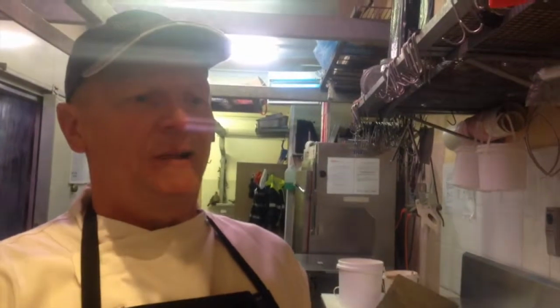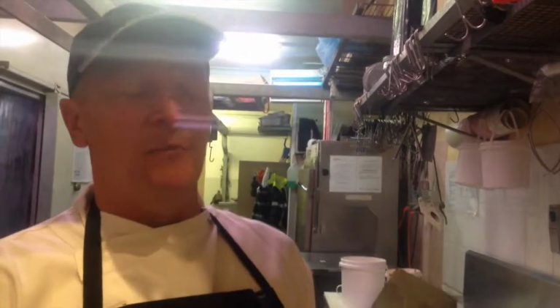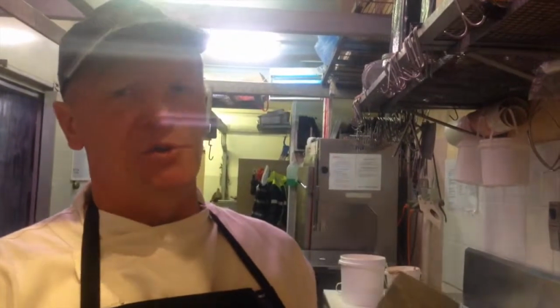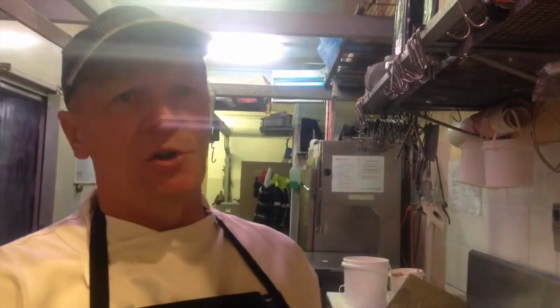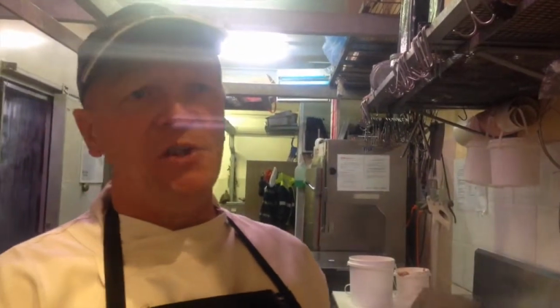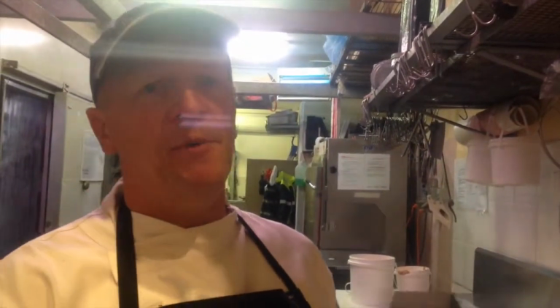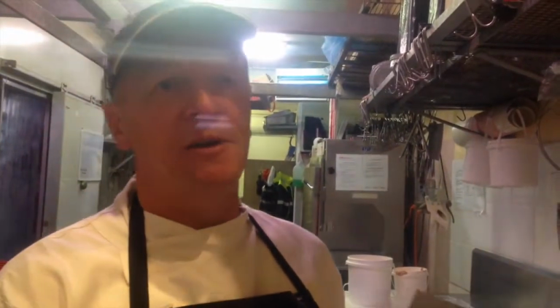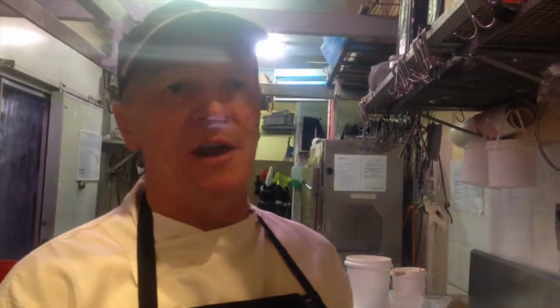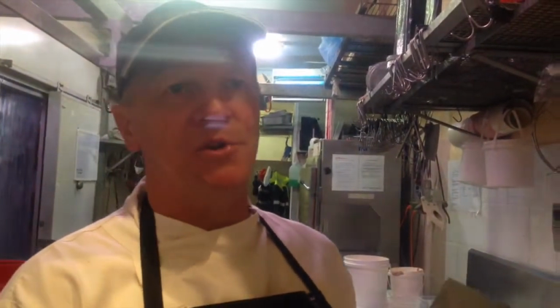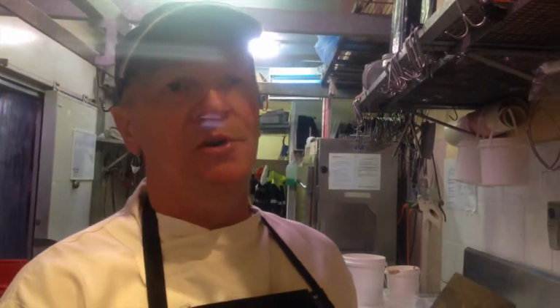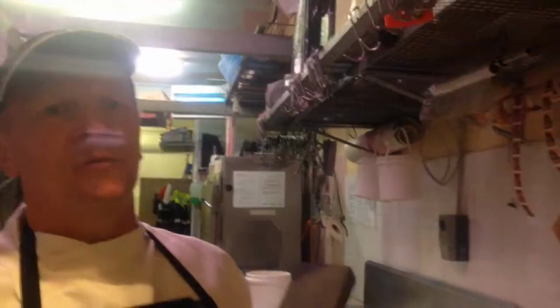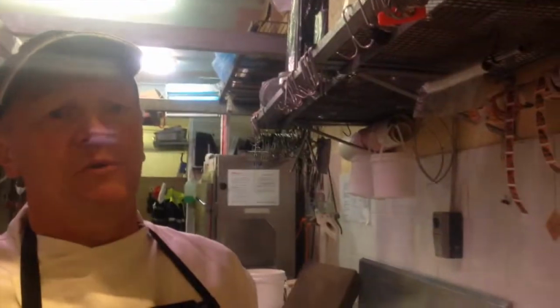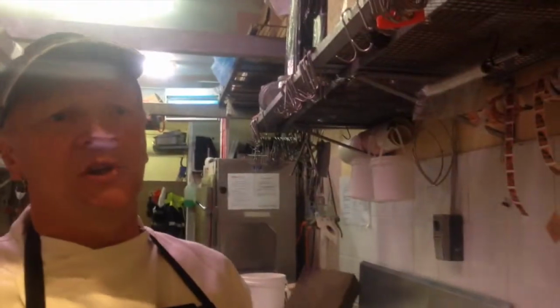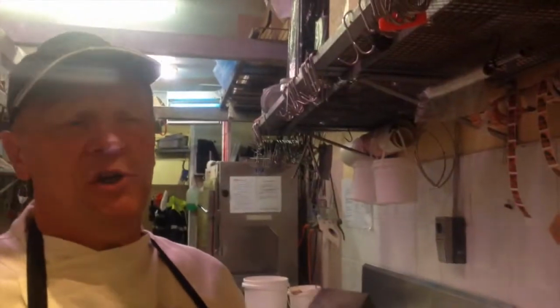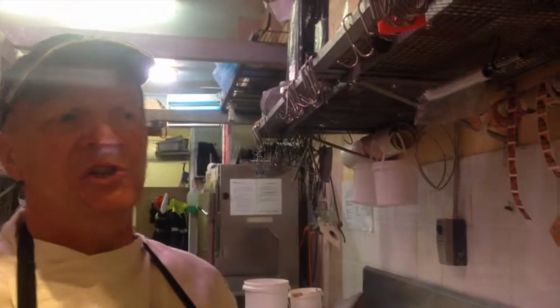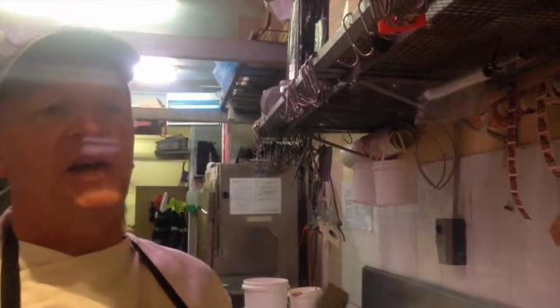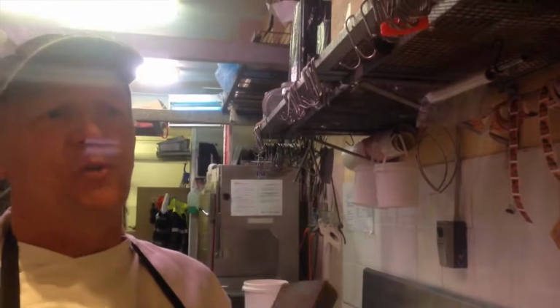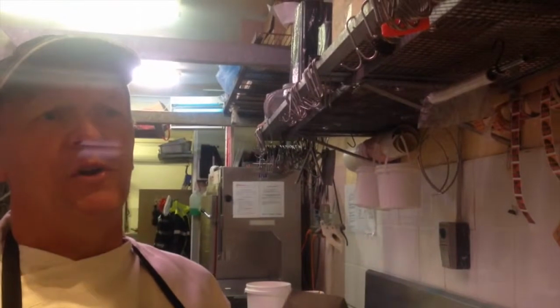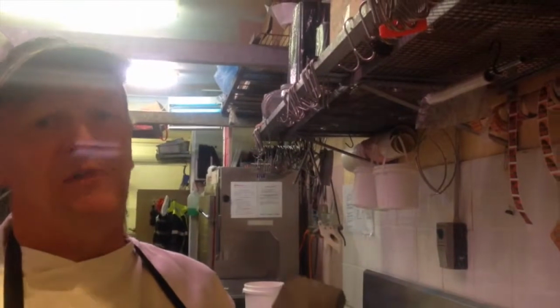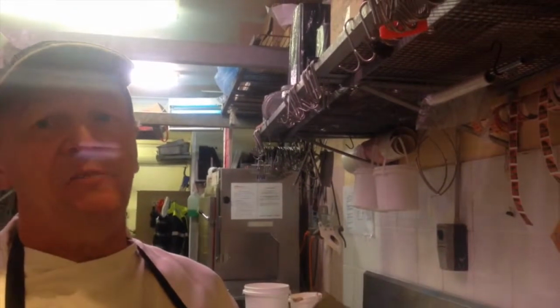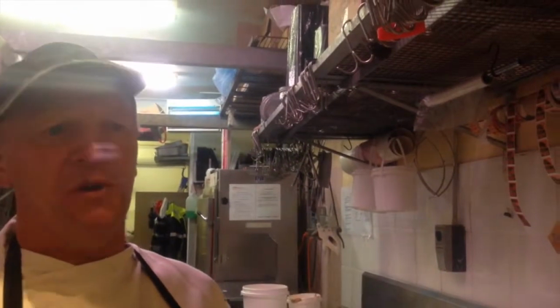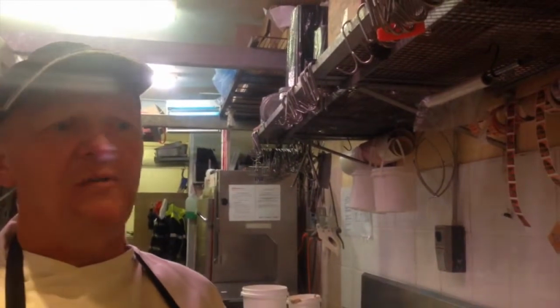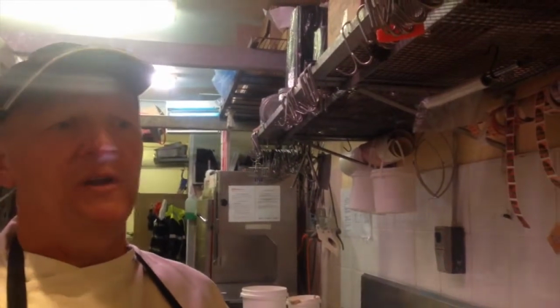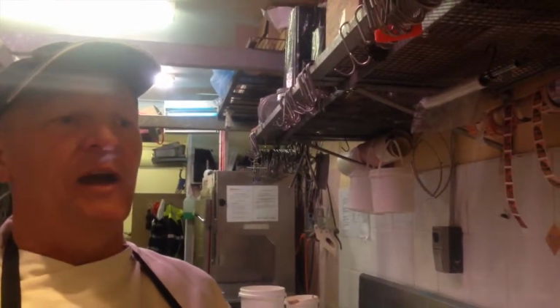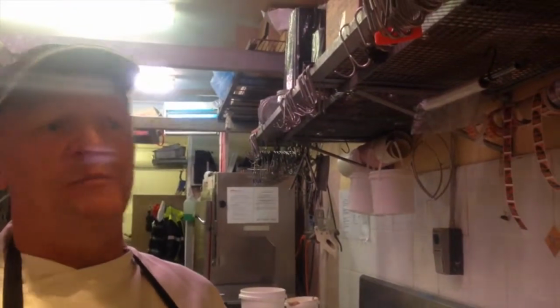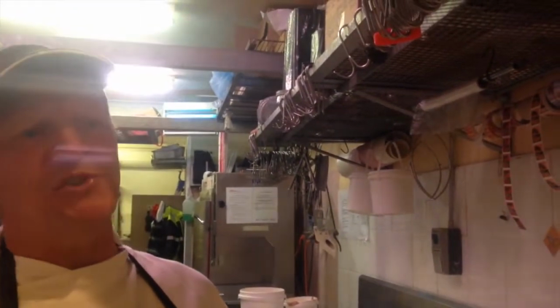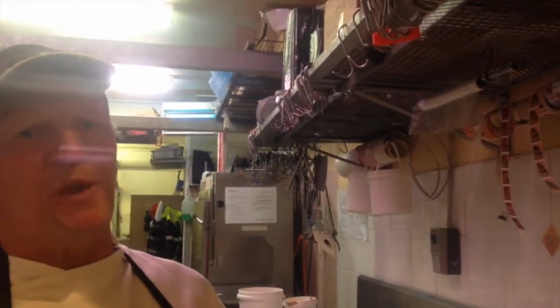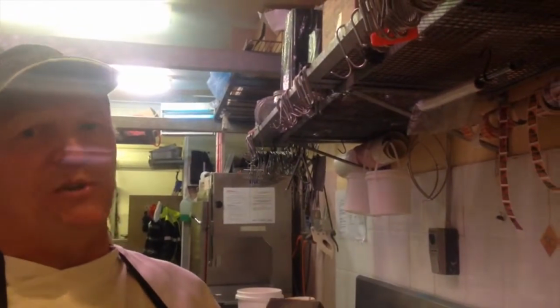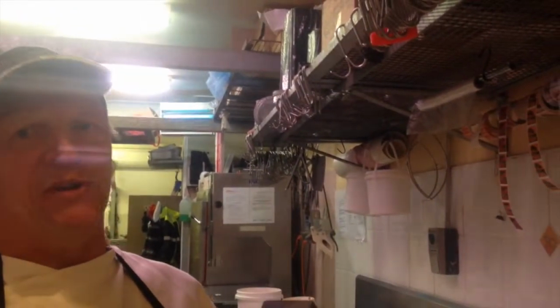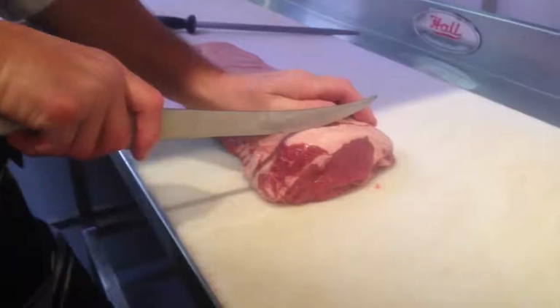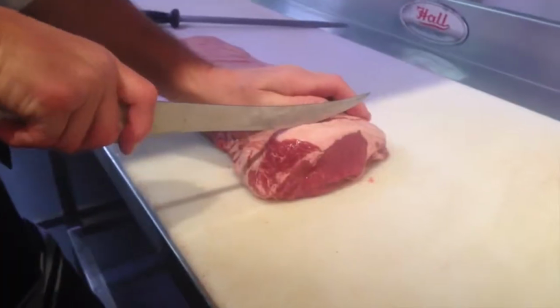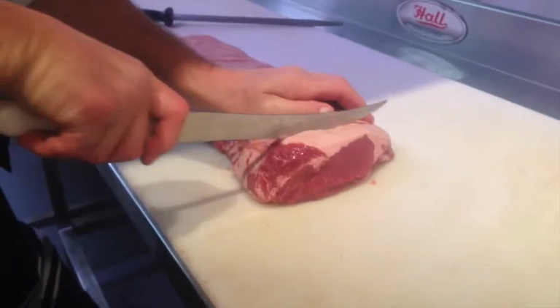We do knife sharpening here in our store. We usually charge $4.50 per knife, just depends on the condition of the knife.